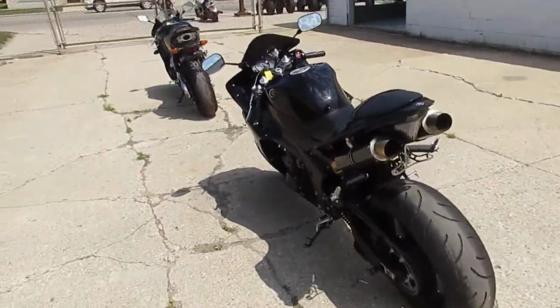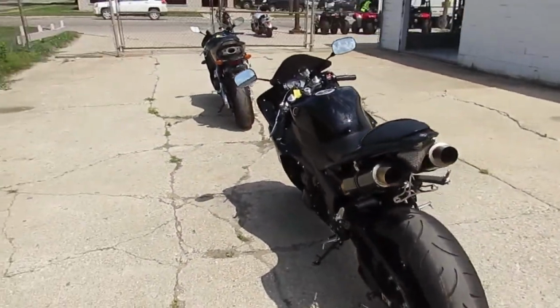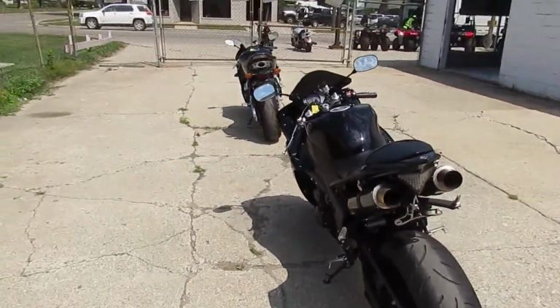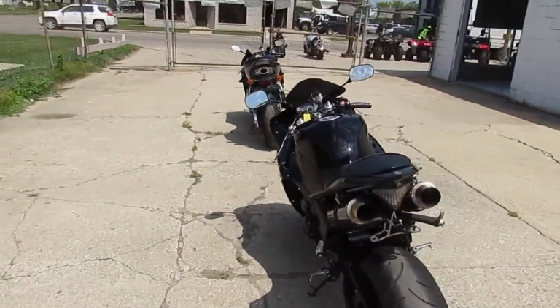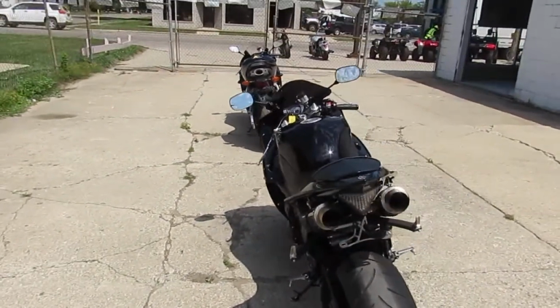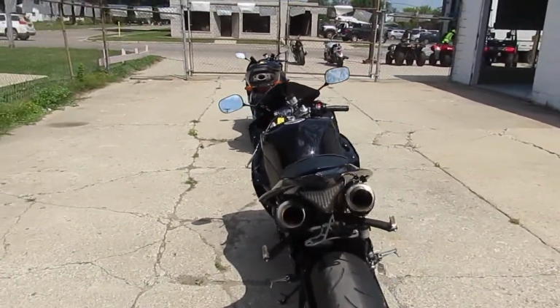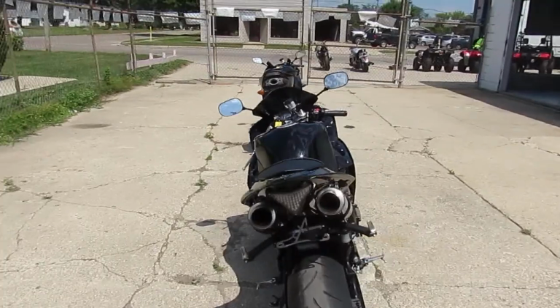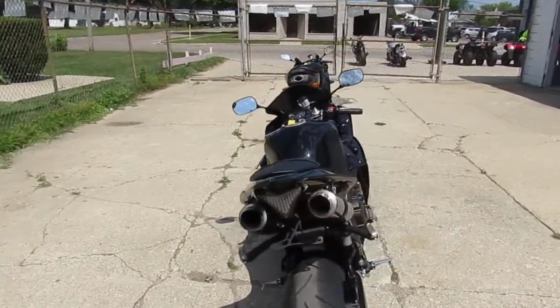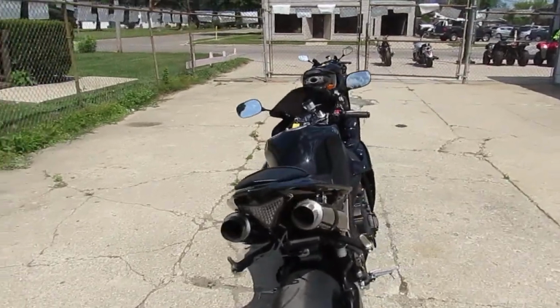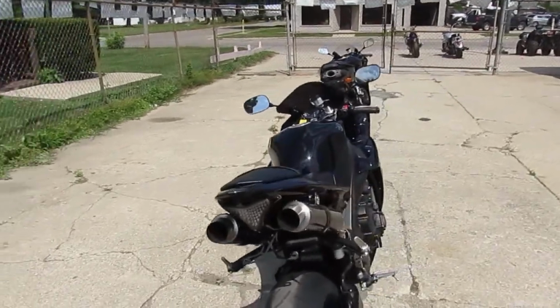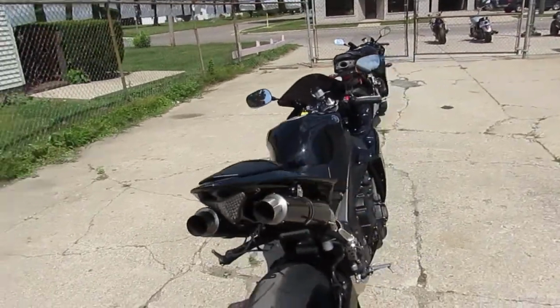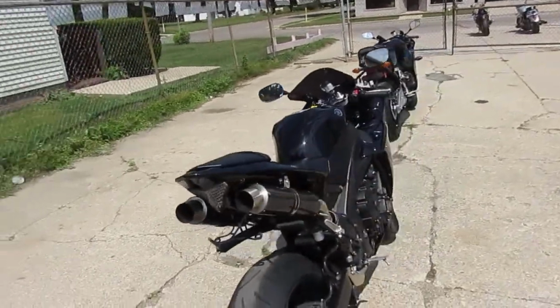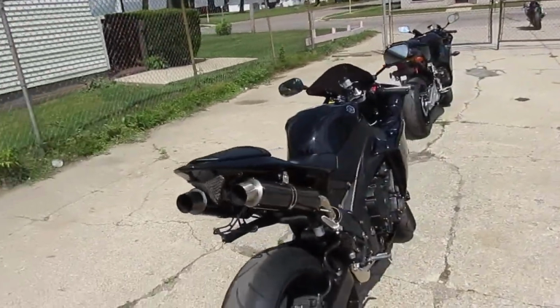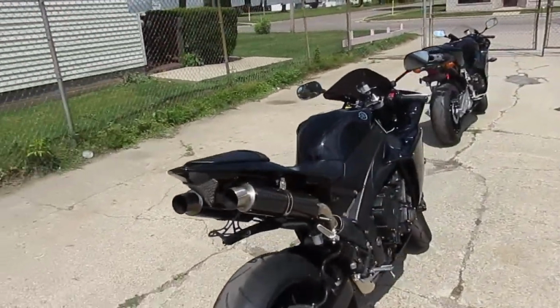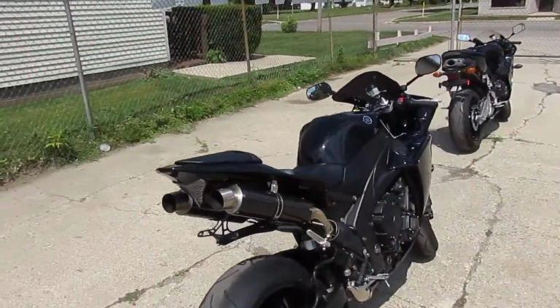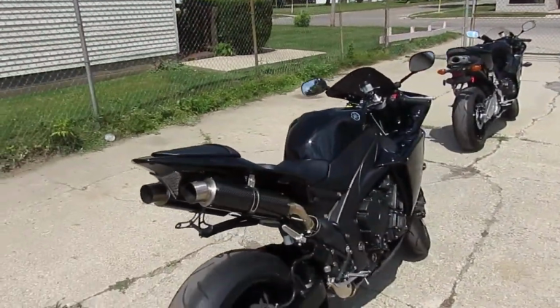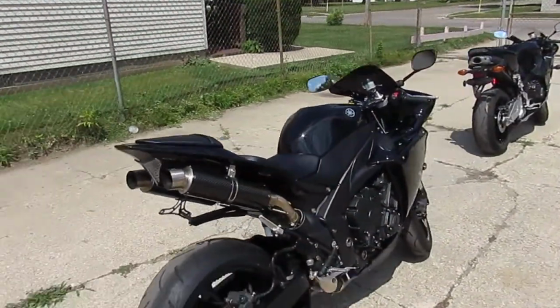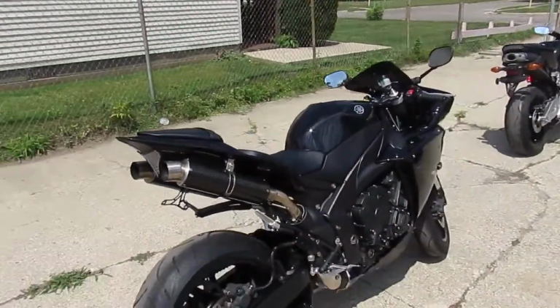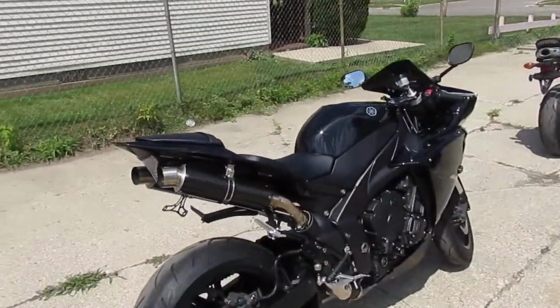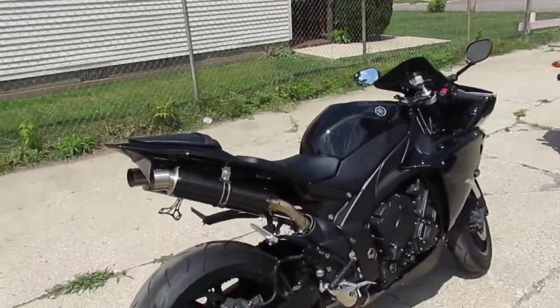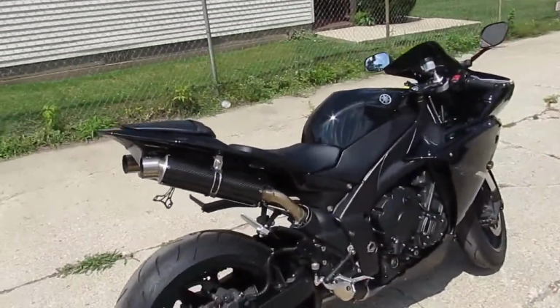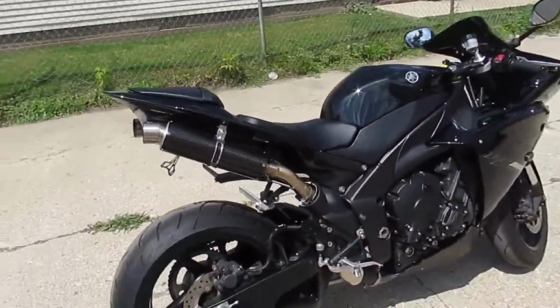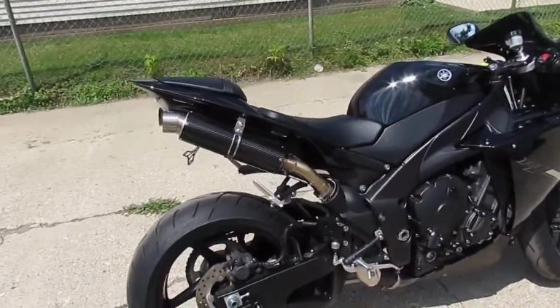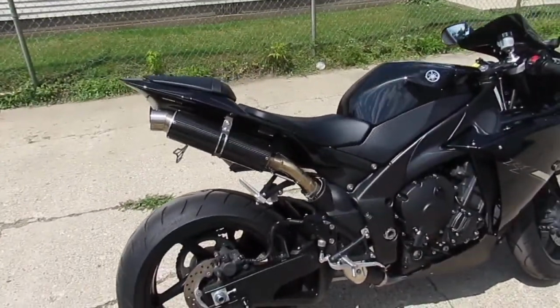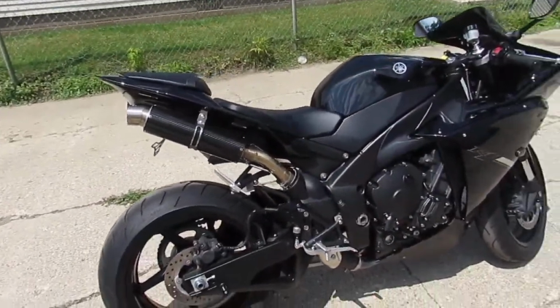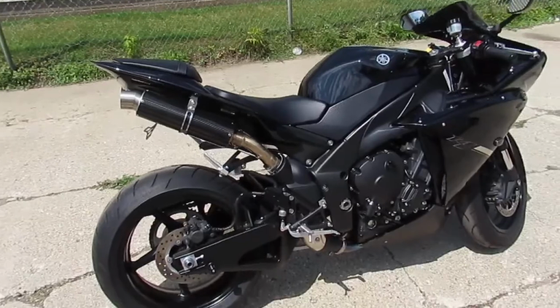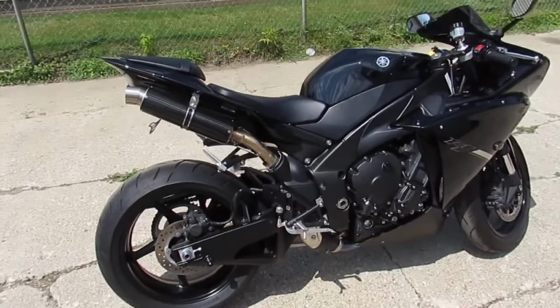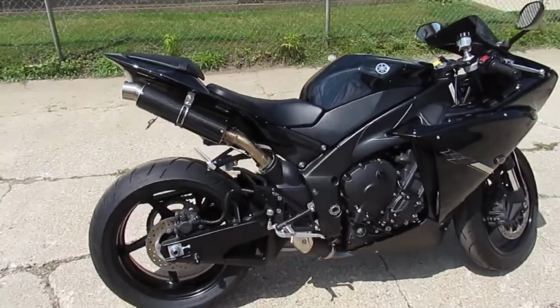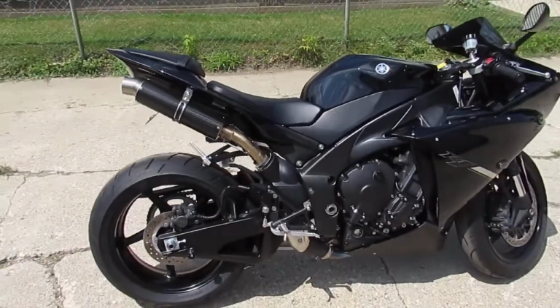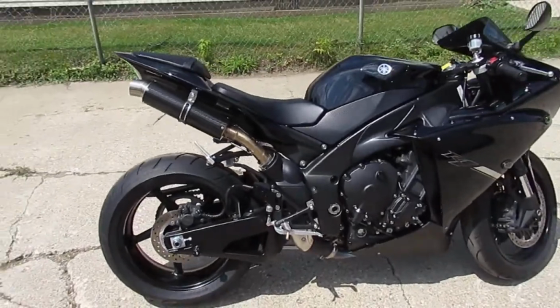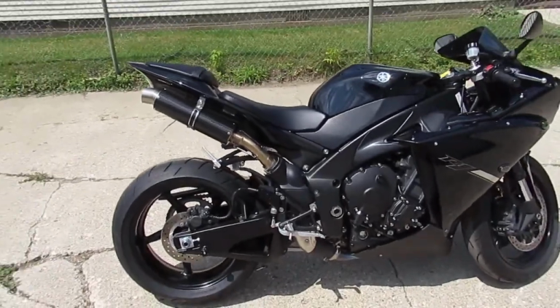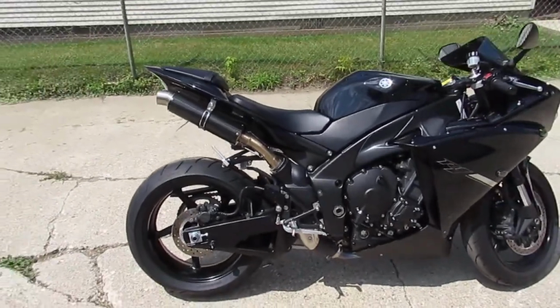You guys can buy with confidence — there'd be no disappointments in this 2012 R1. $9,999. Won't be here long; it's not even broken in.